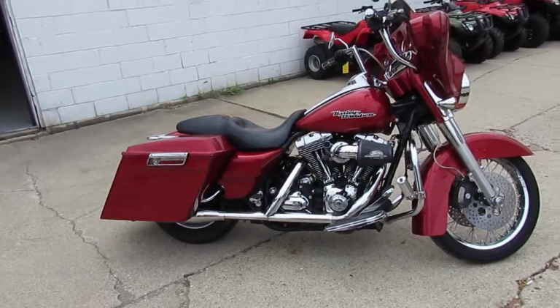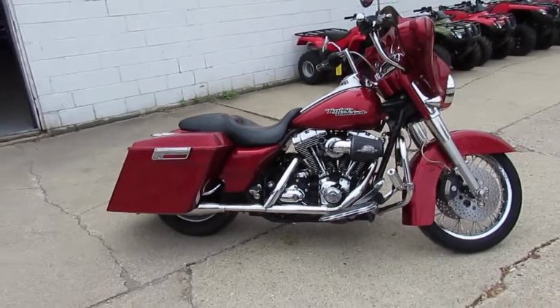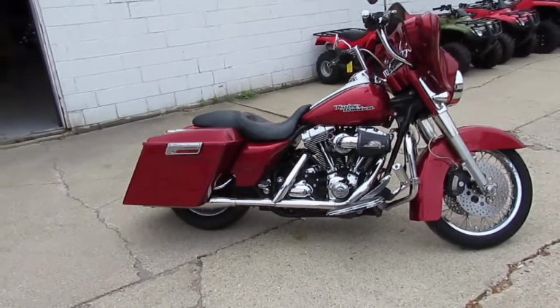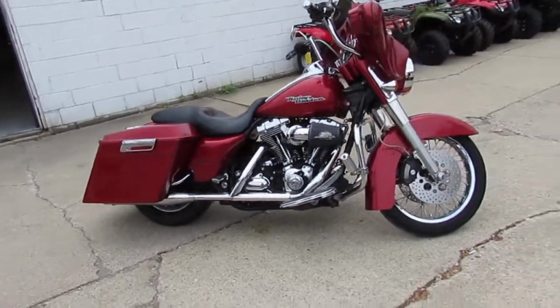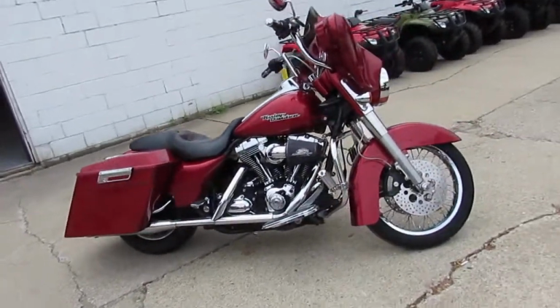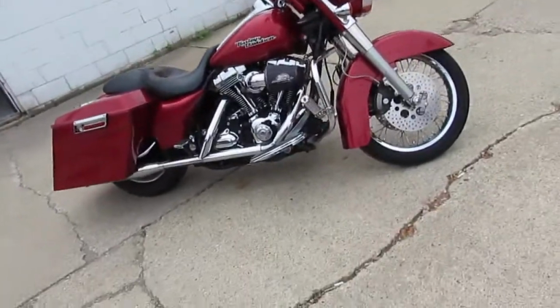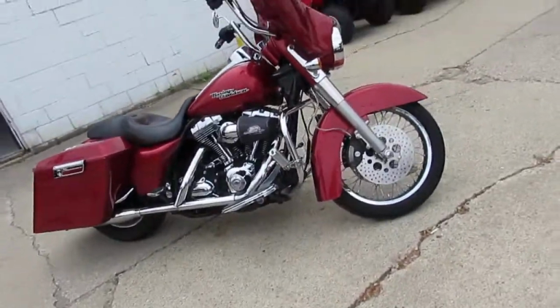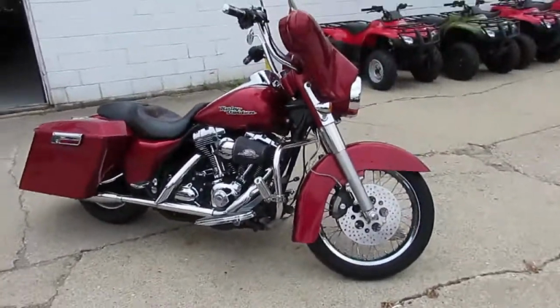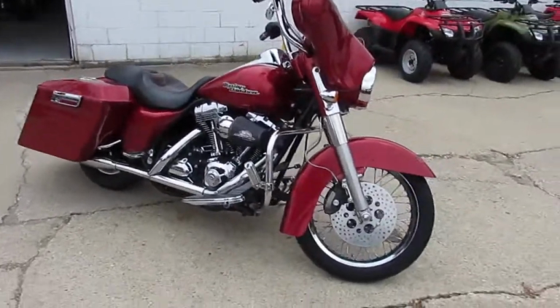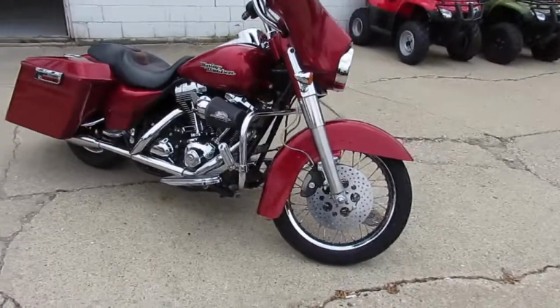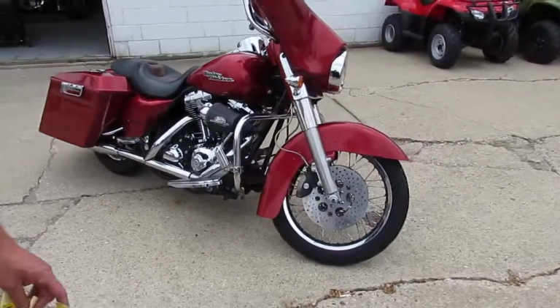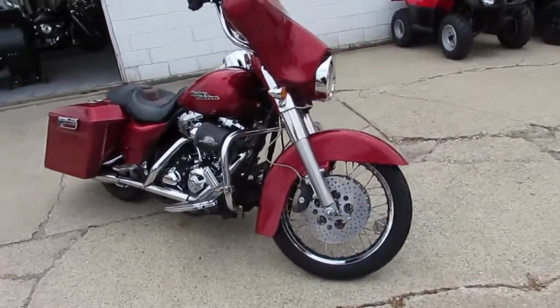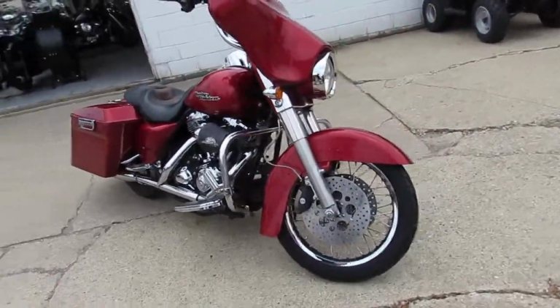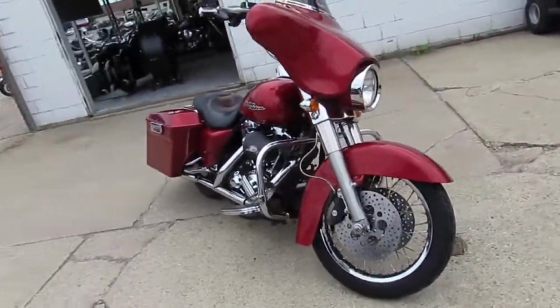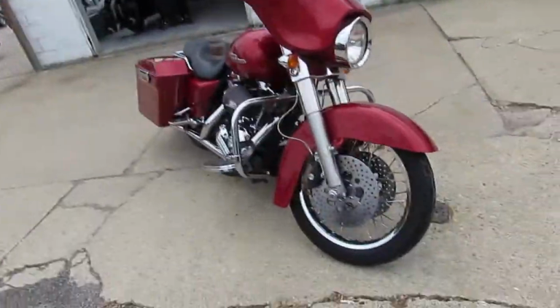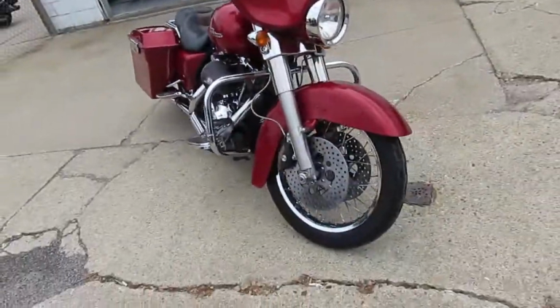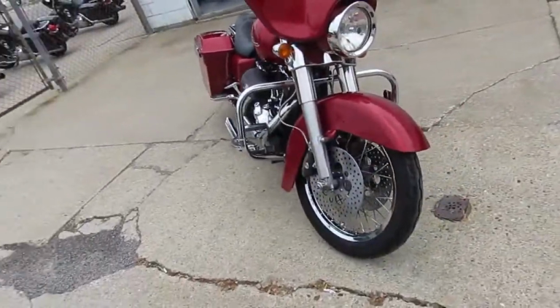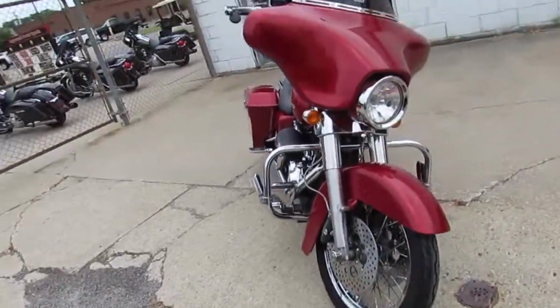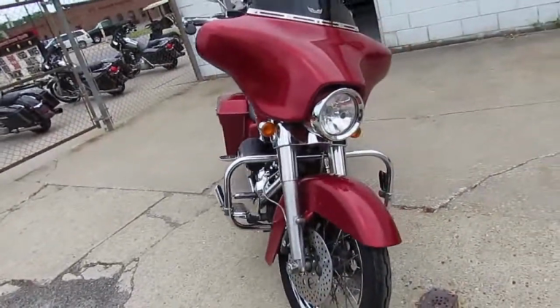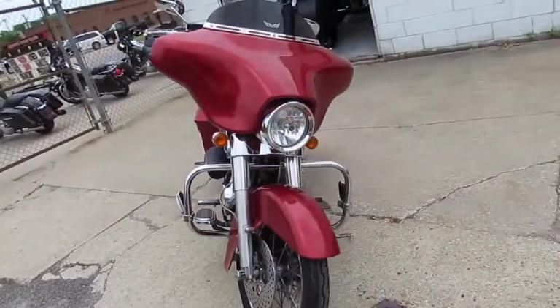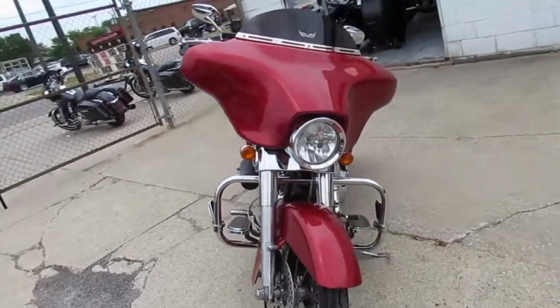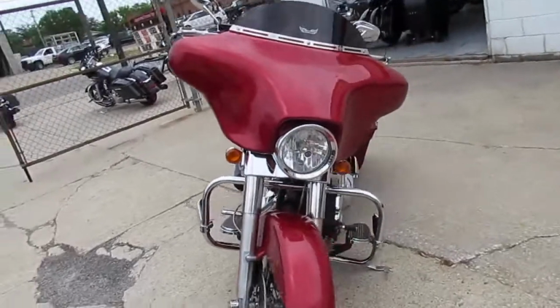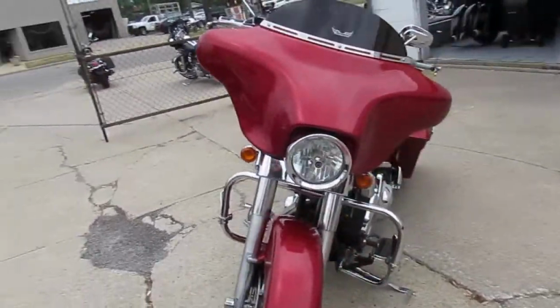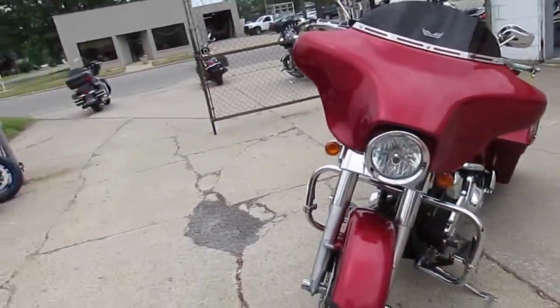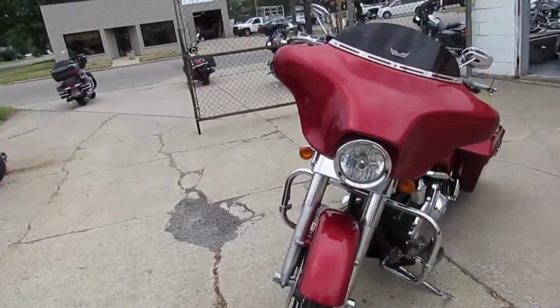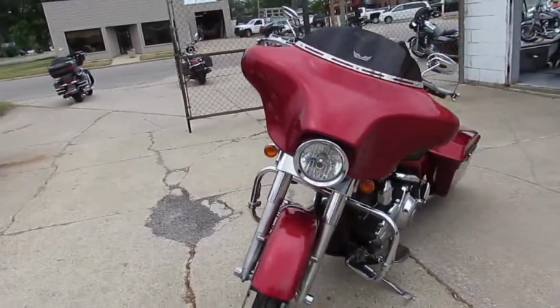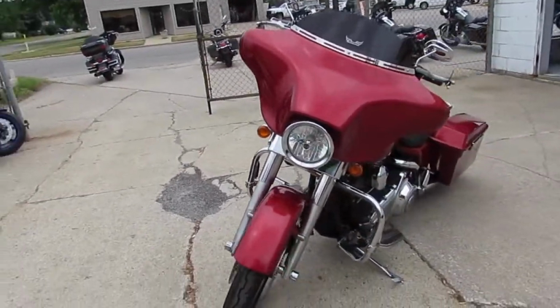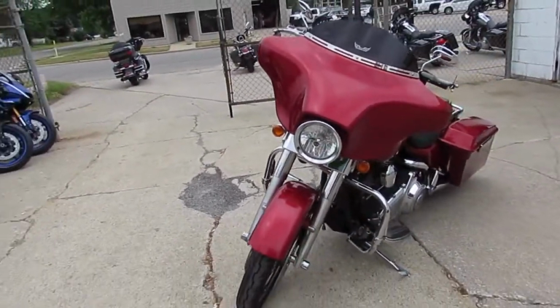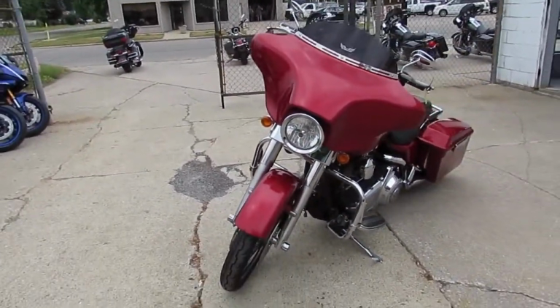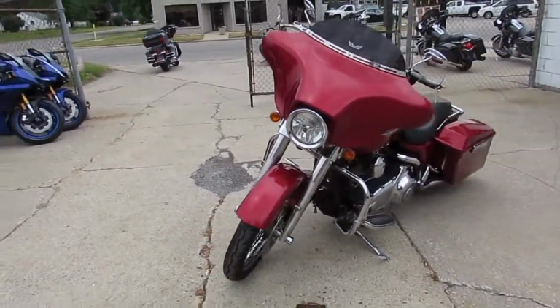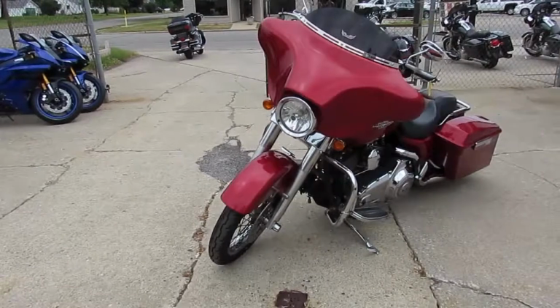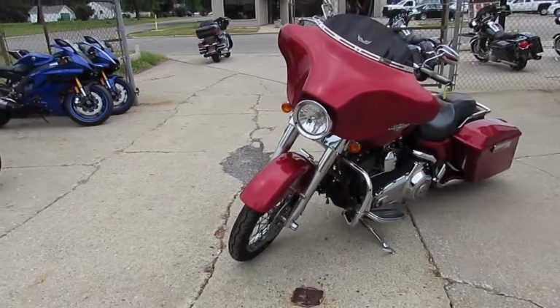Hey guys, beautiful sunny day here at Approval Power Sports. We just got another truckload of bikes in, so keep an eye on our YouTube channel and our Facebook page. We're getting these things through service and getting them up as fast as we can. We got over 300 used Harleys and over 600 used bikes in our showroom.